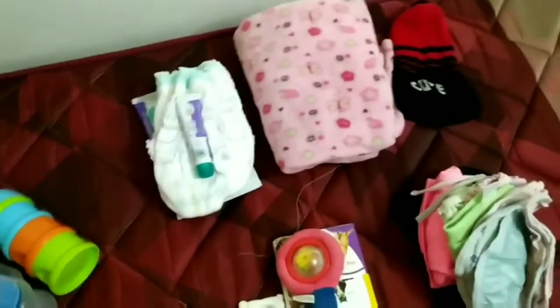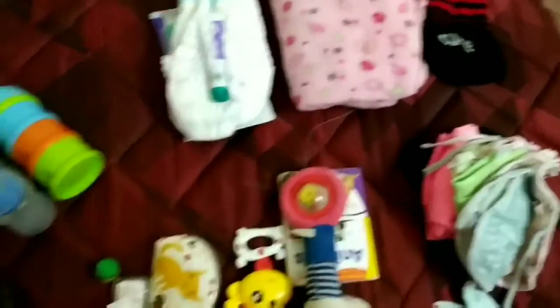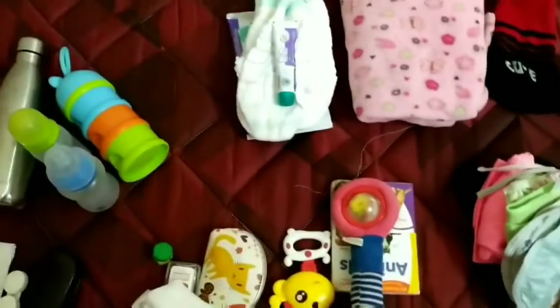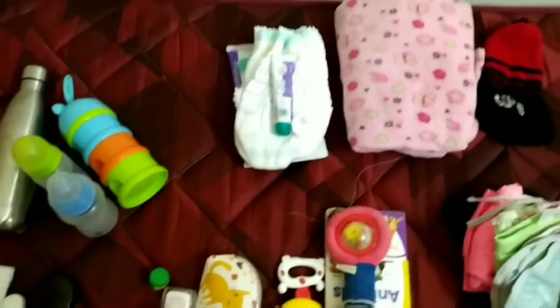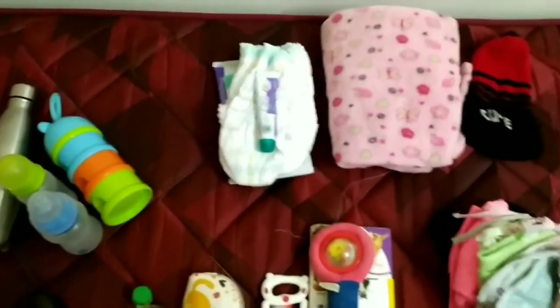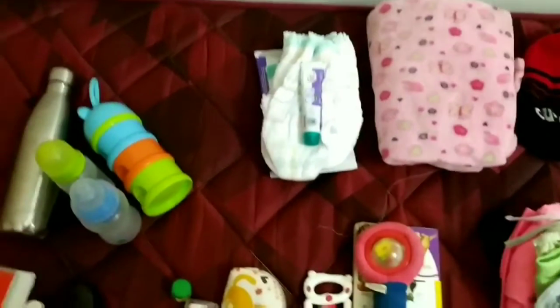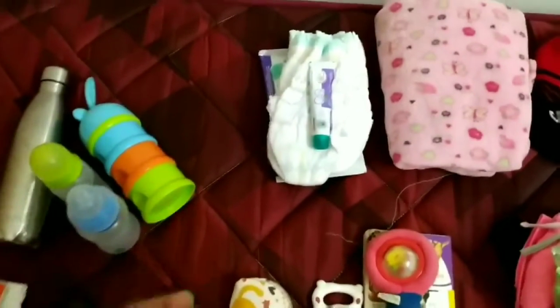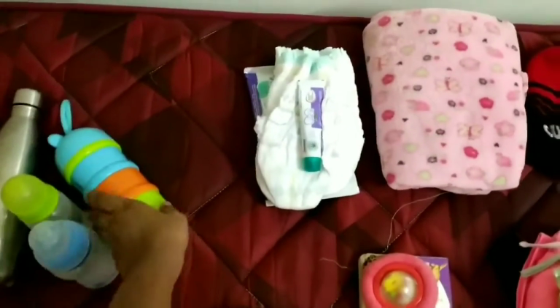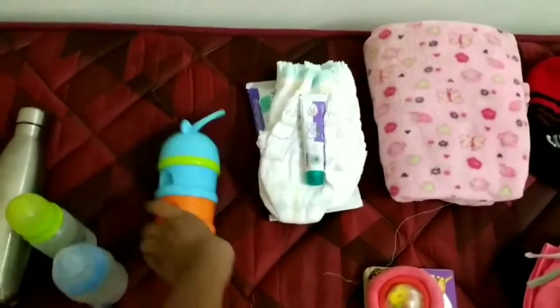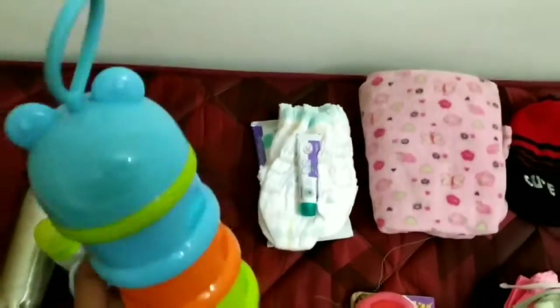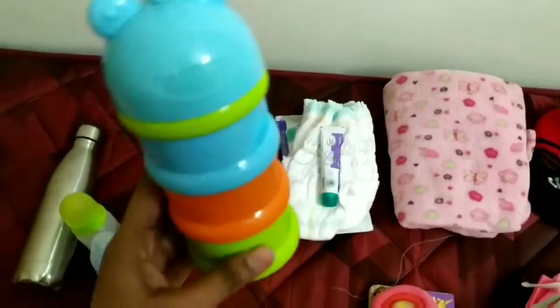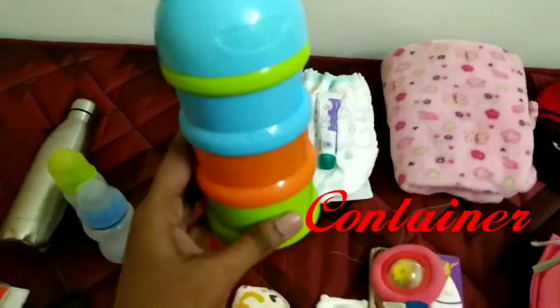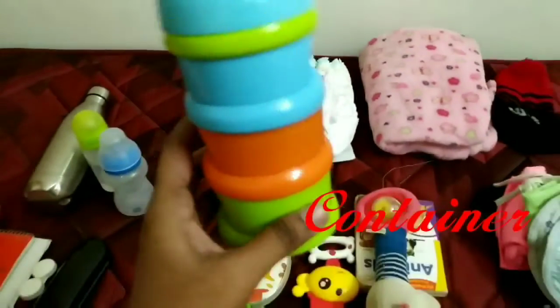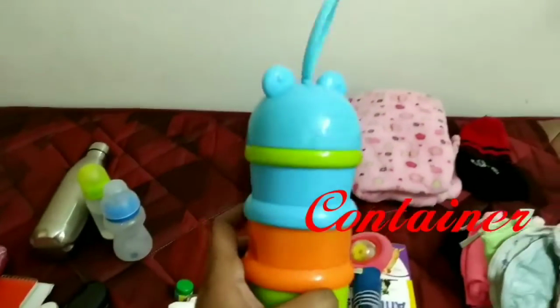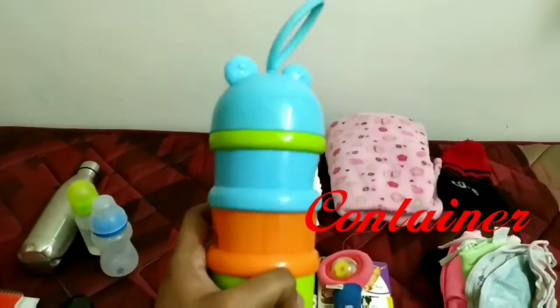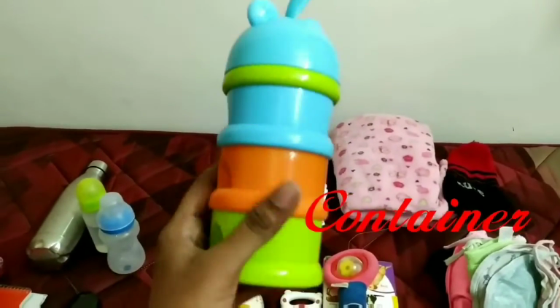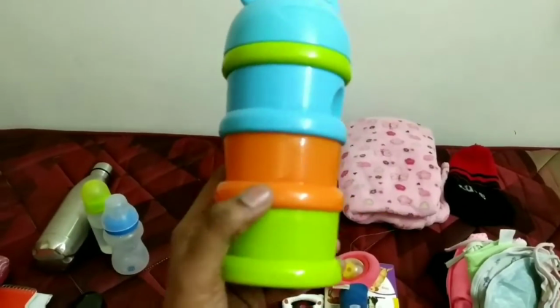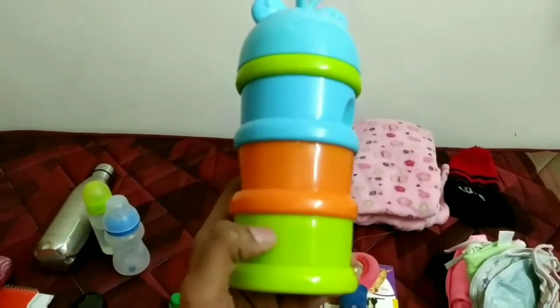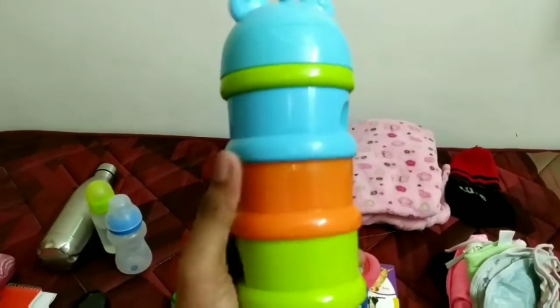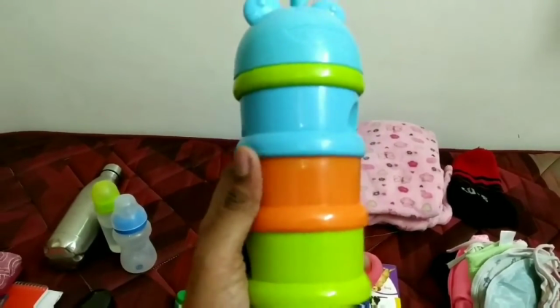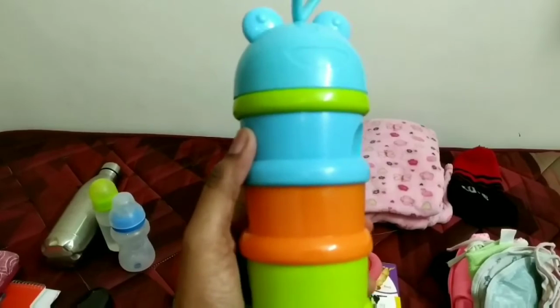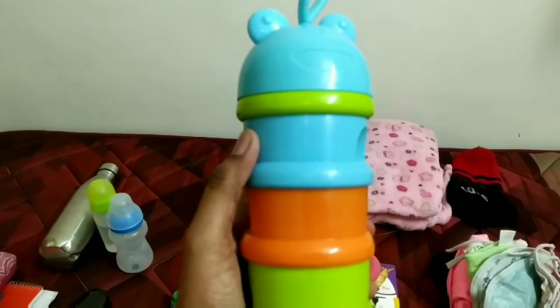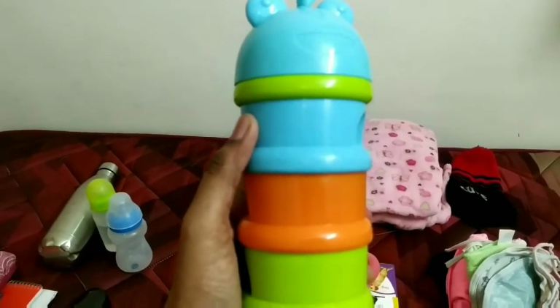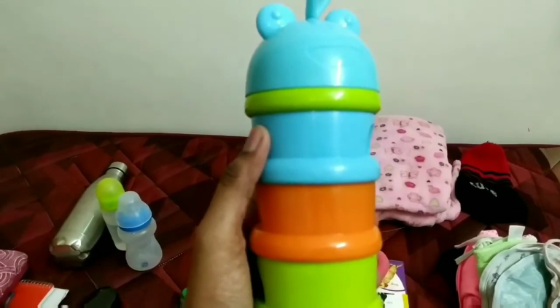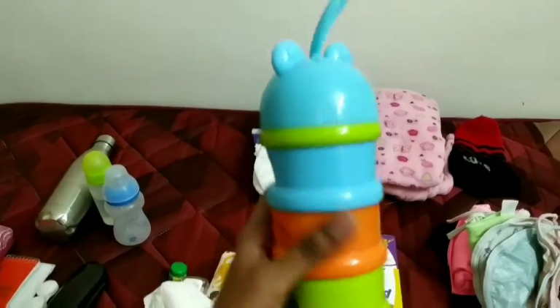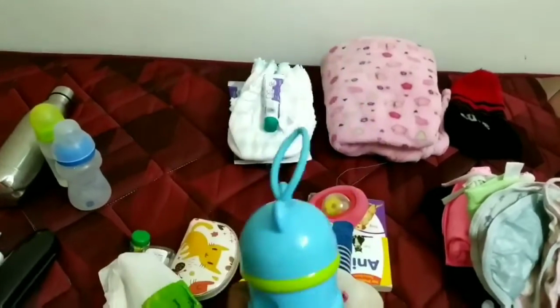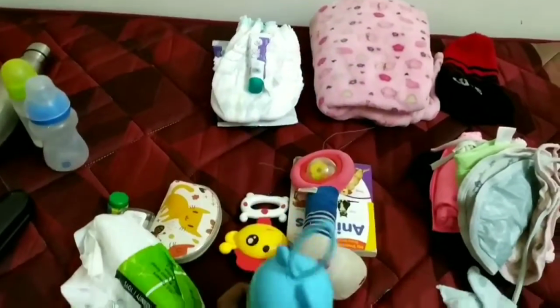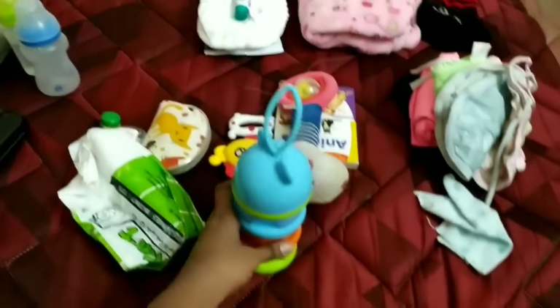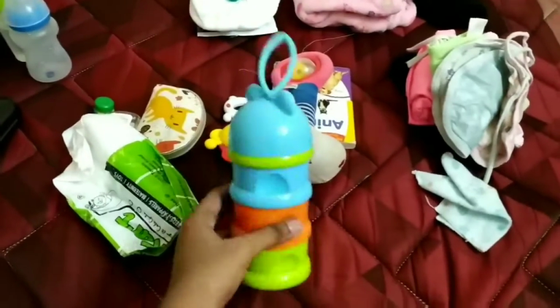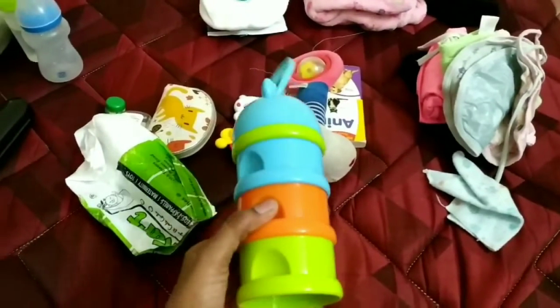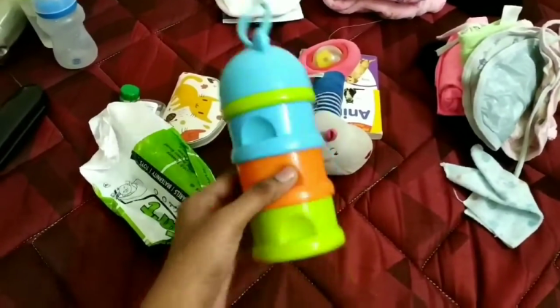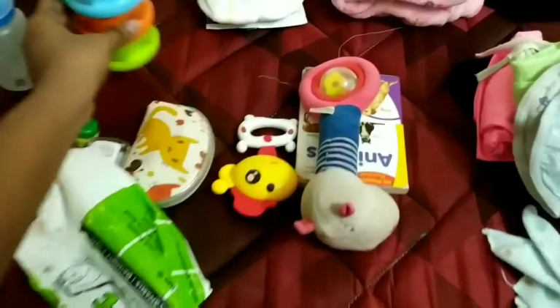In my bag there is a milk container. It has three to four compartments. There is milk powder and formula inside.